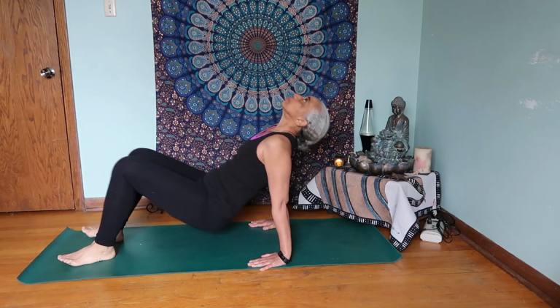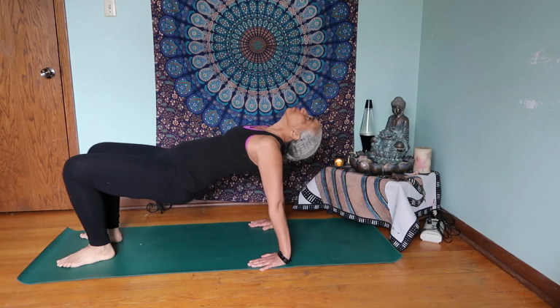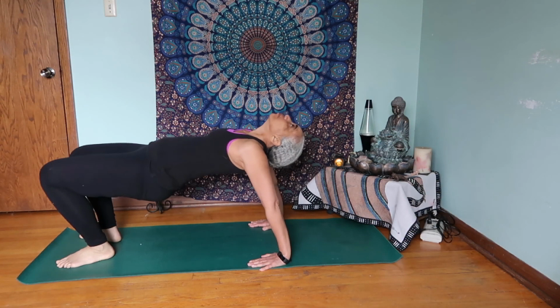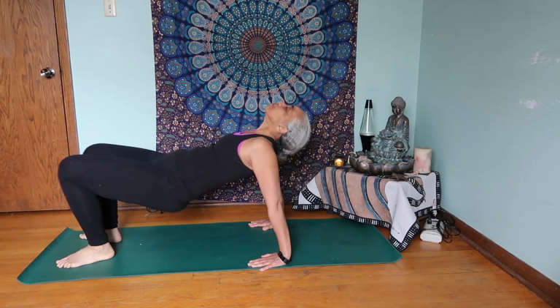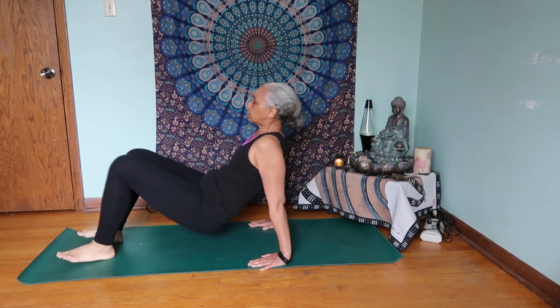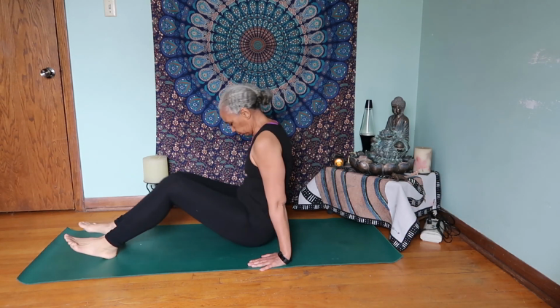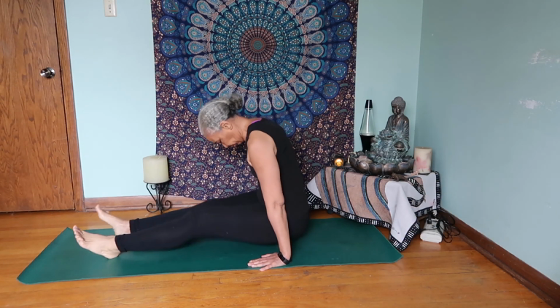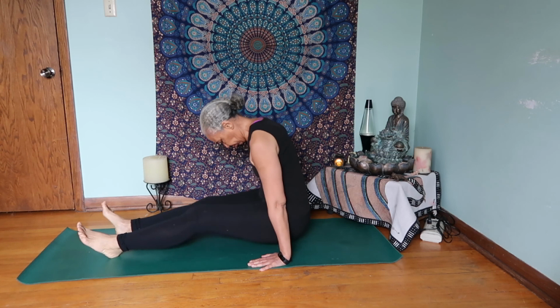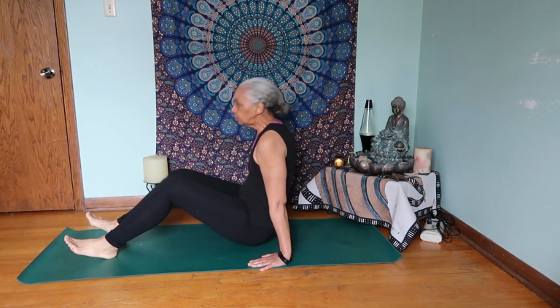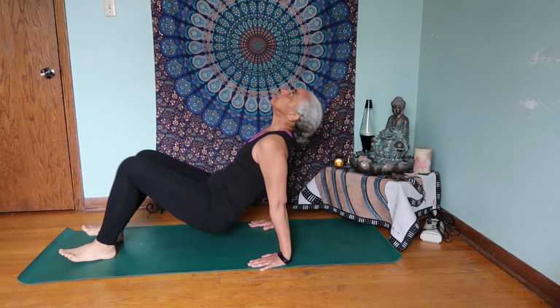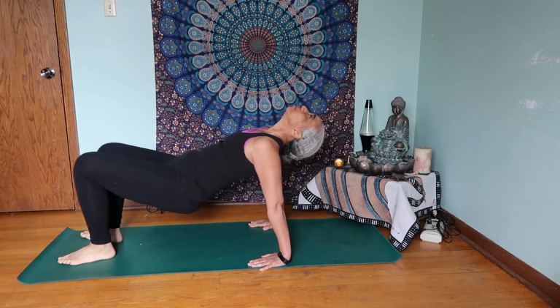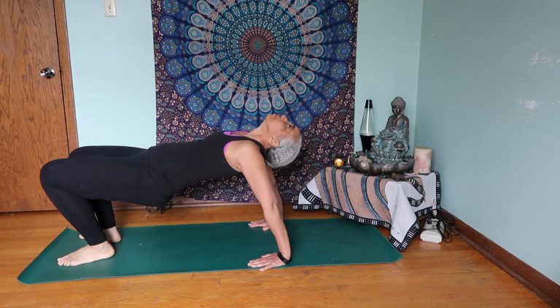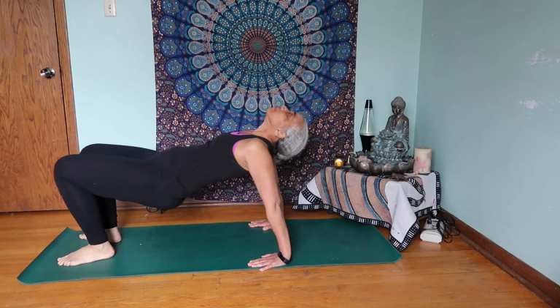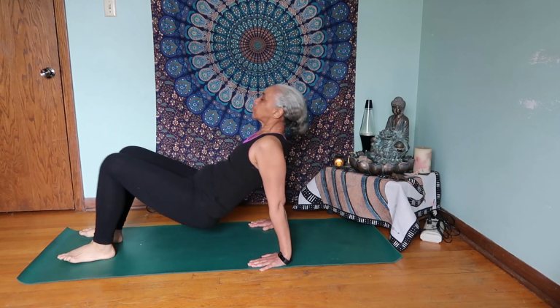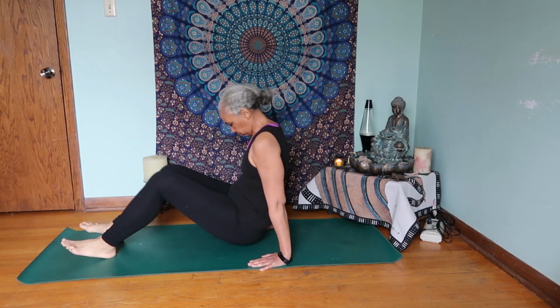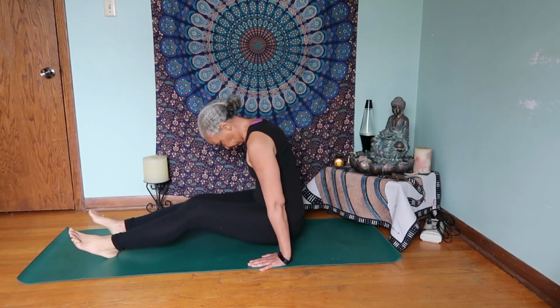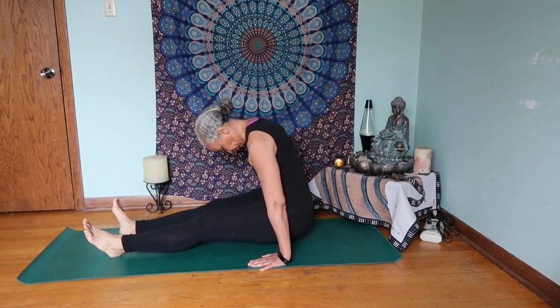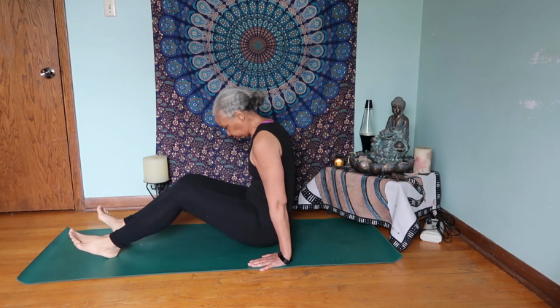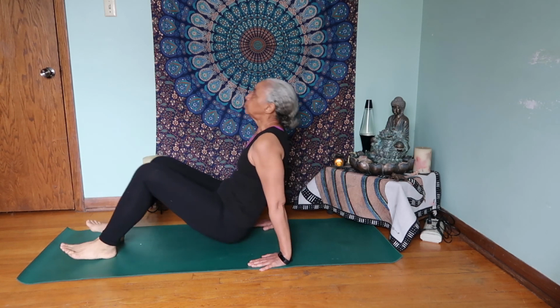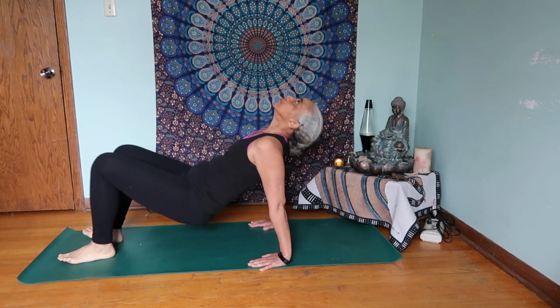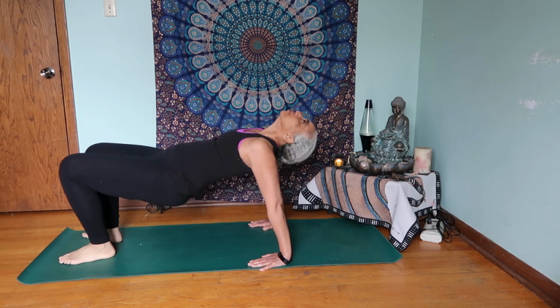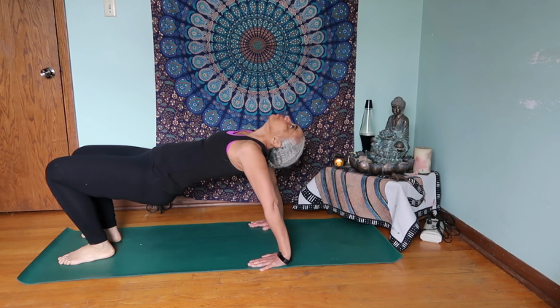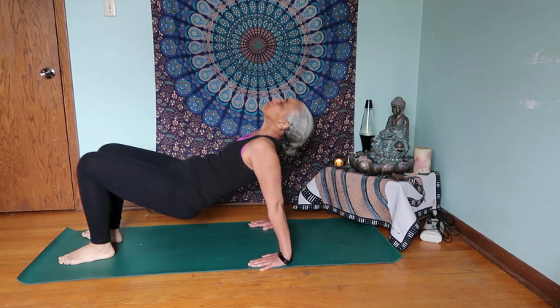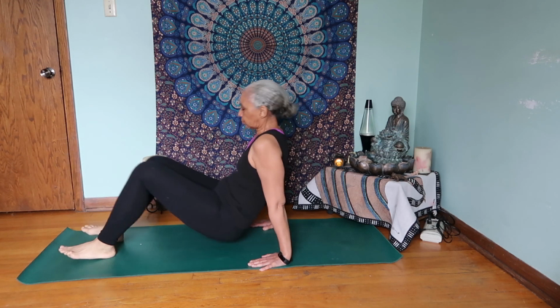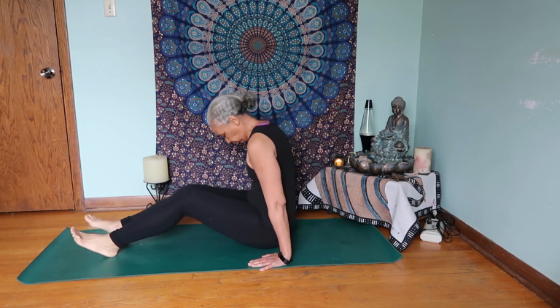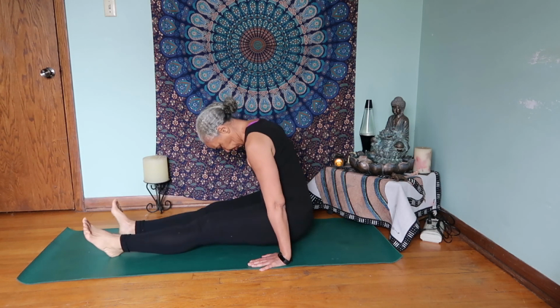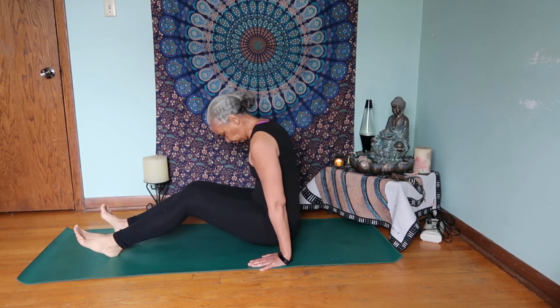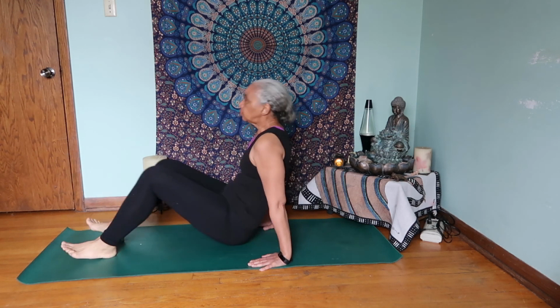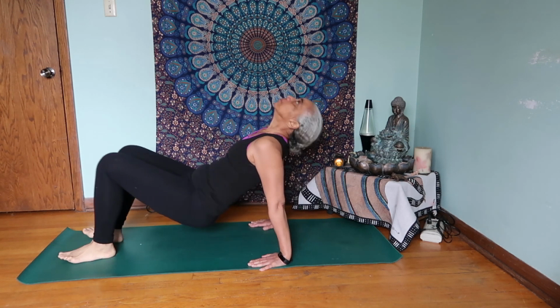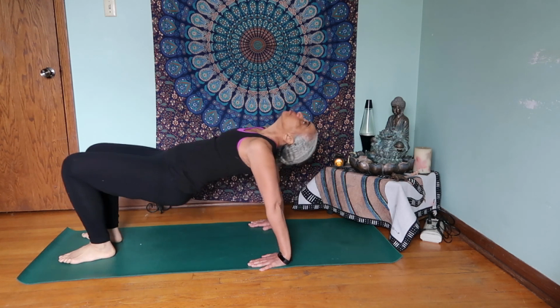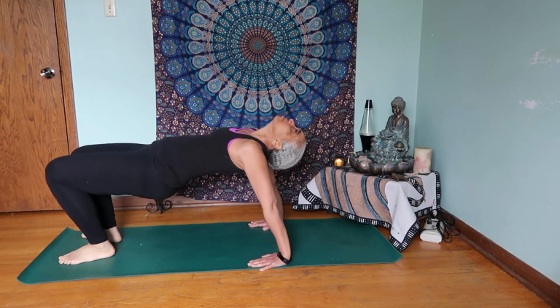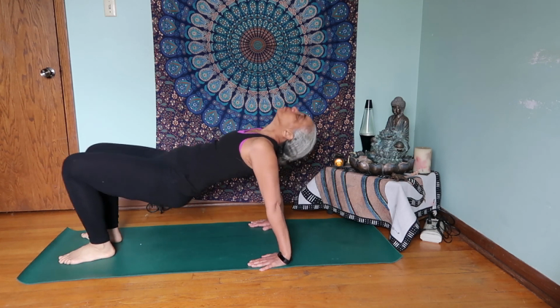This is the fourth rite. You start in a sitting position and raise up into the table pose. Do this the desired number of times you have chosen for this session.